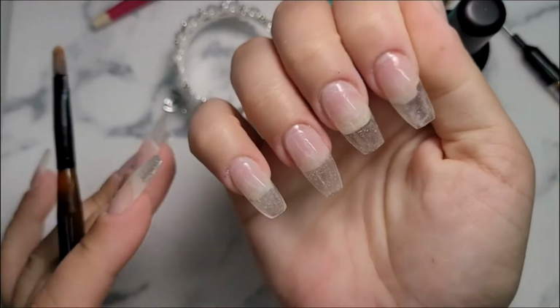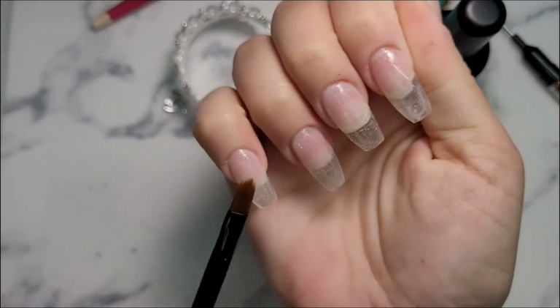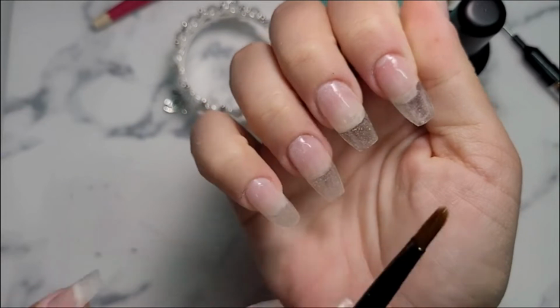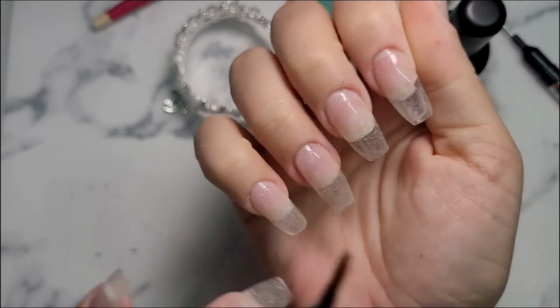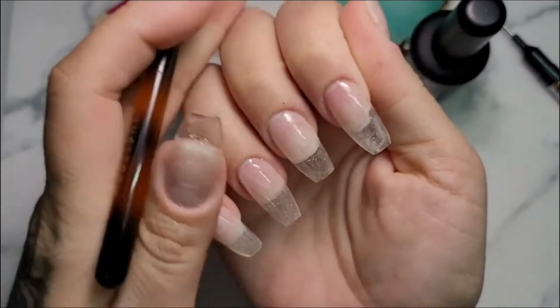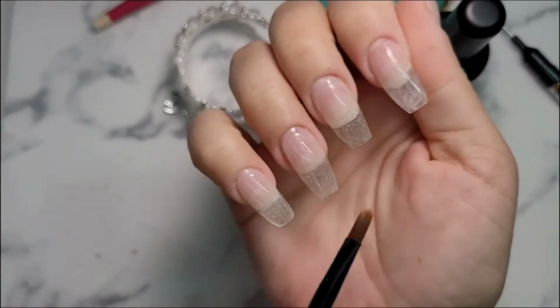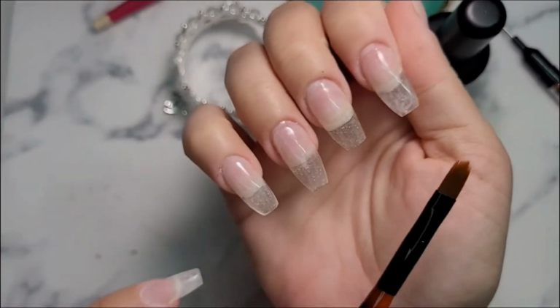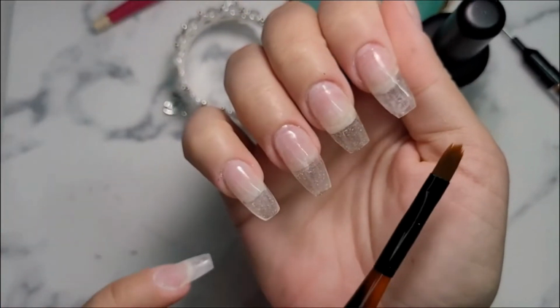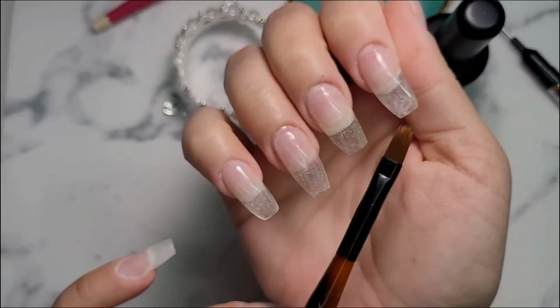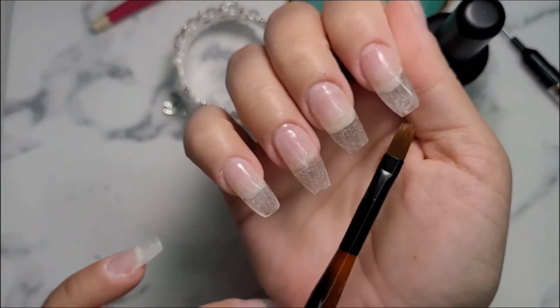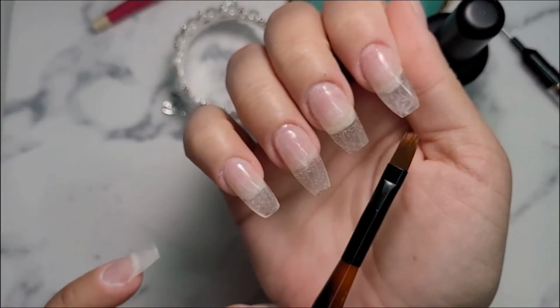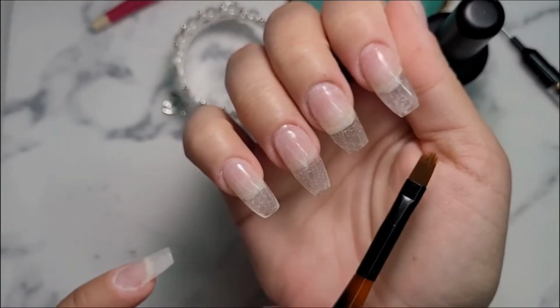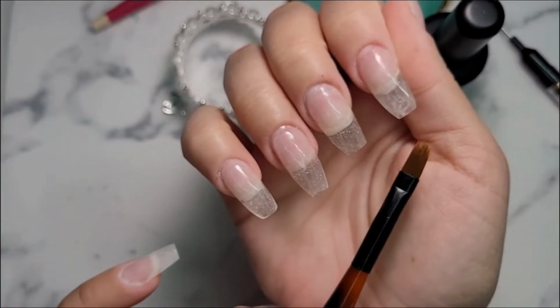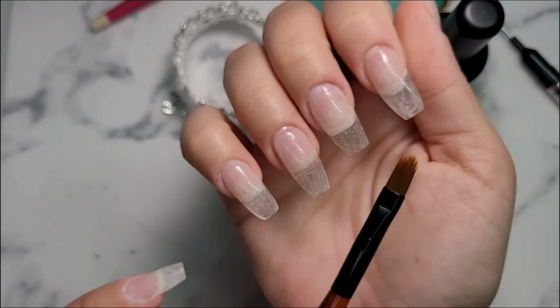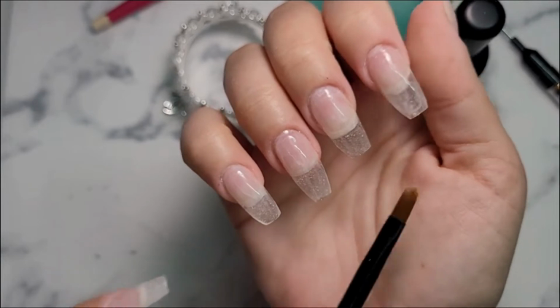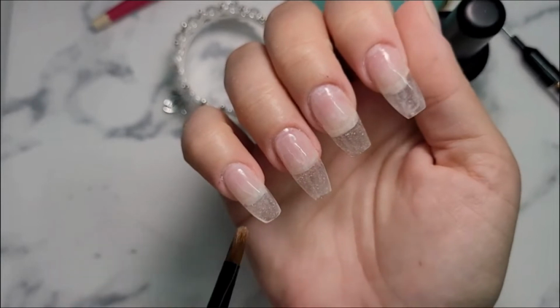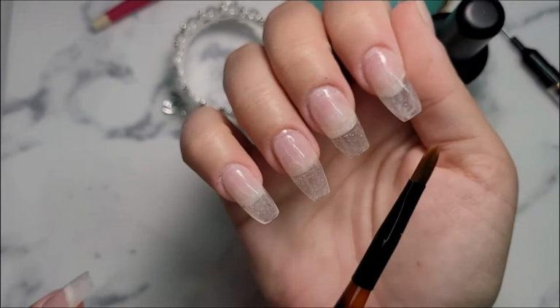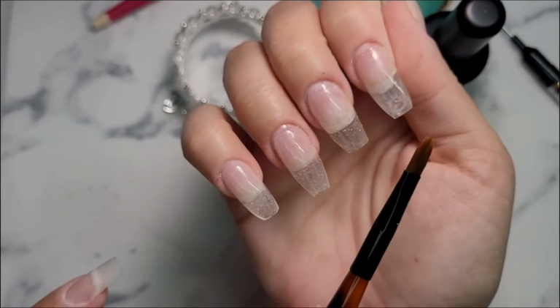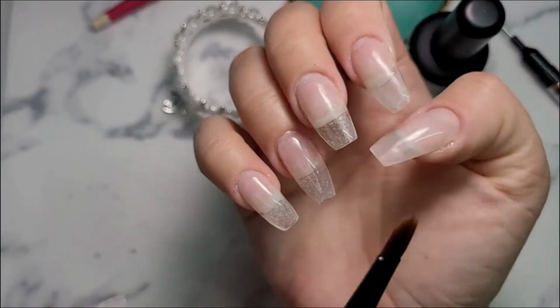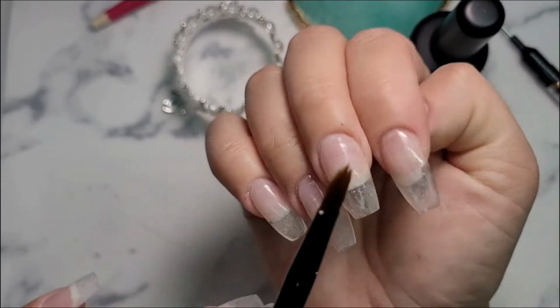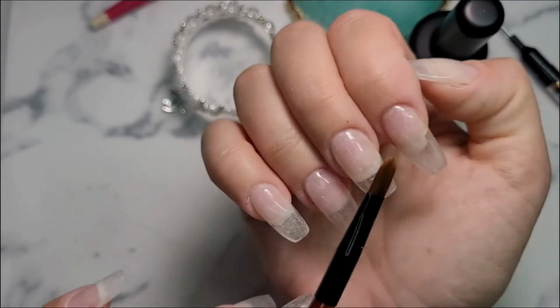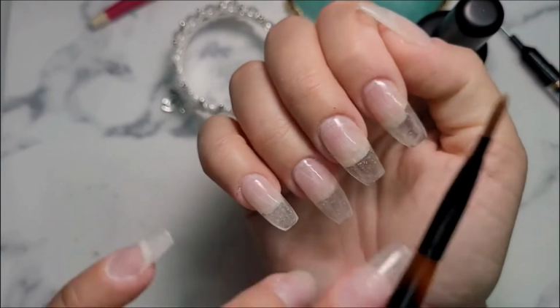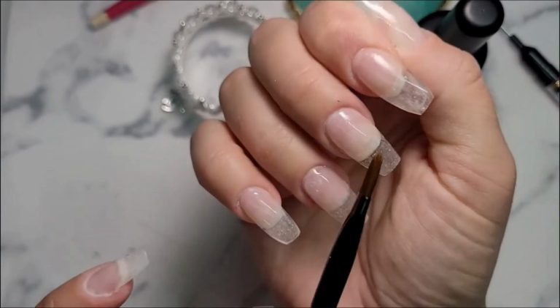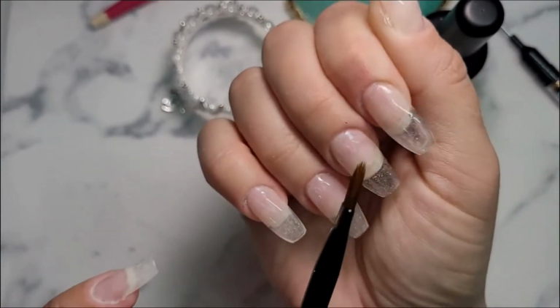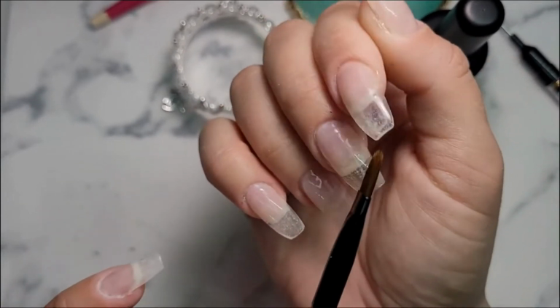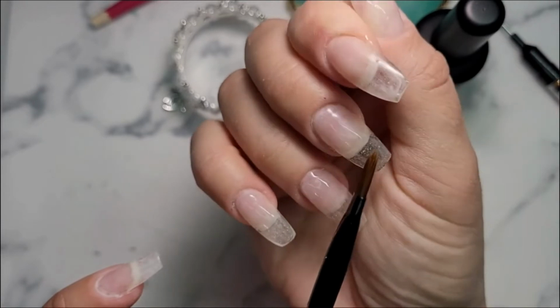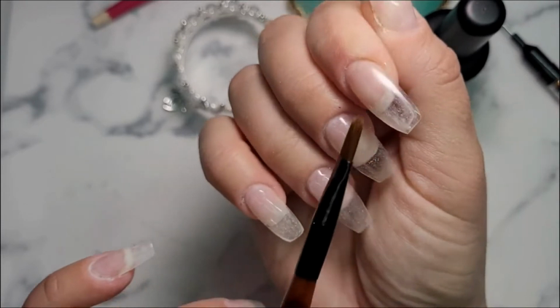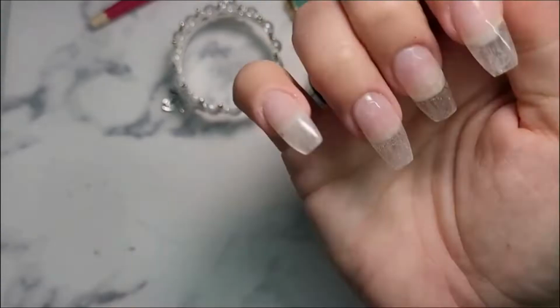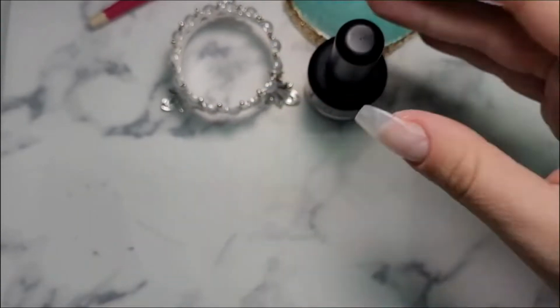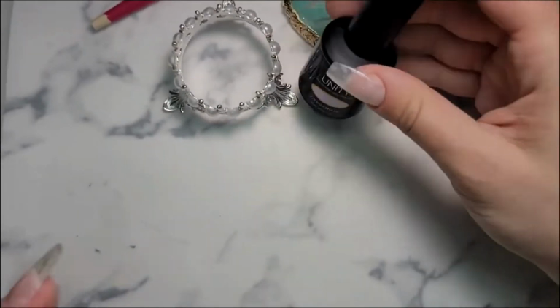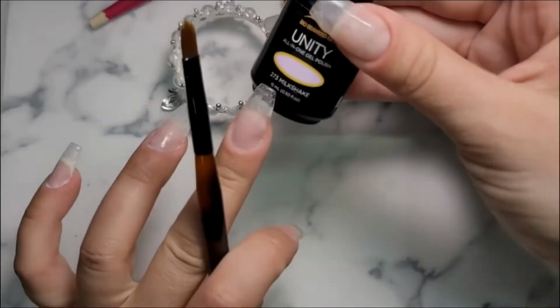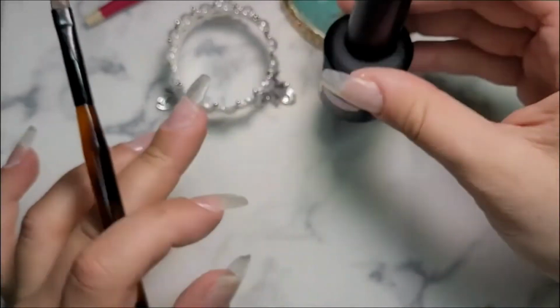I wanted to let you guys know my nails are prepped. I did two layers of peel base, and then a layer of gel top coat, just to make it a little bit easier to be able to take the gel off. I'm going to go ahead and get started — we're going to start with Milkshake.